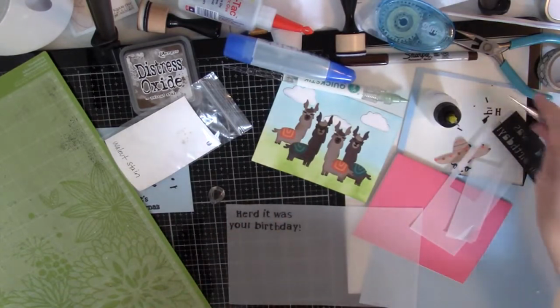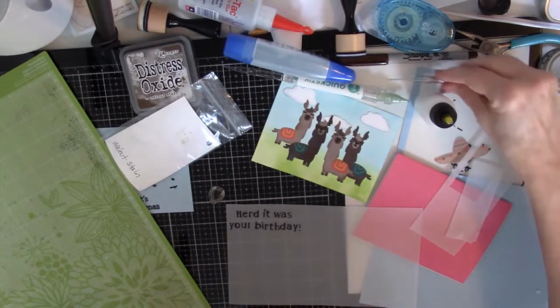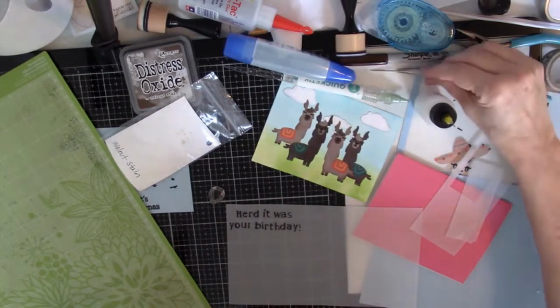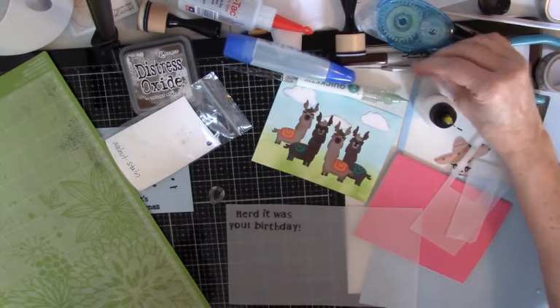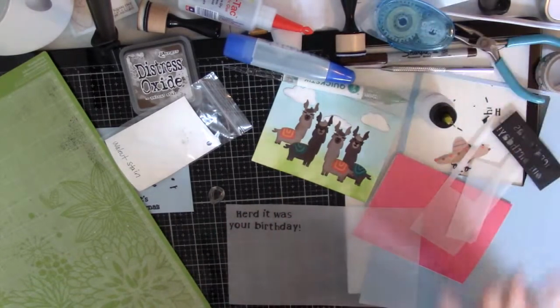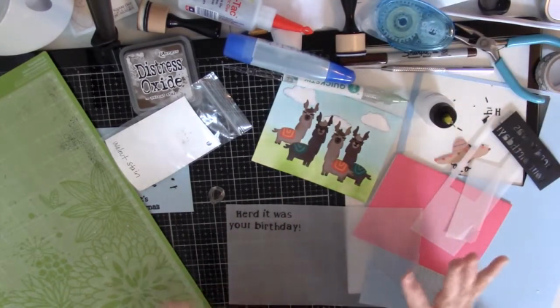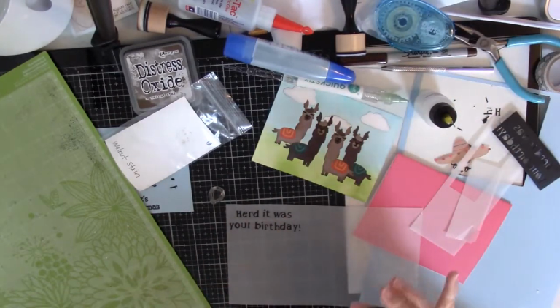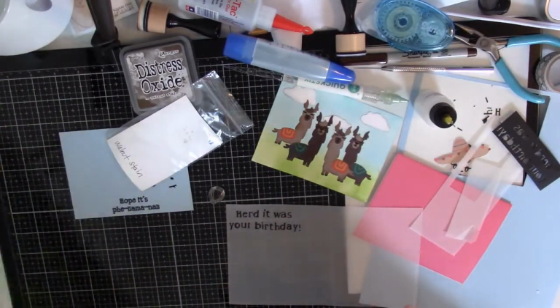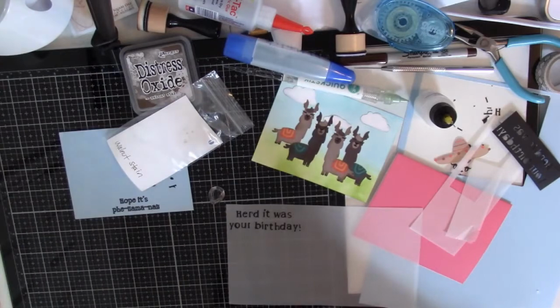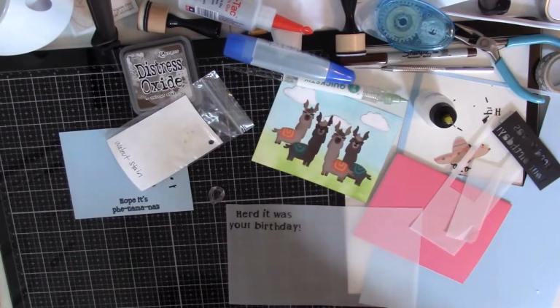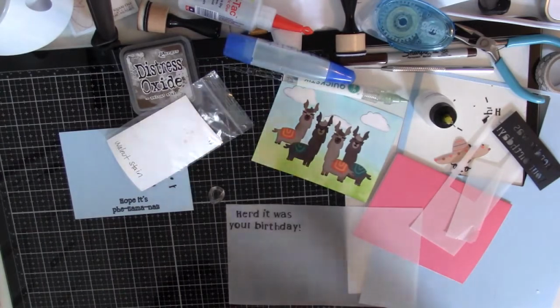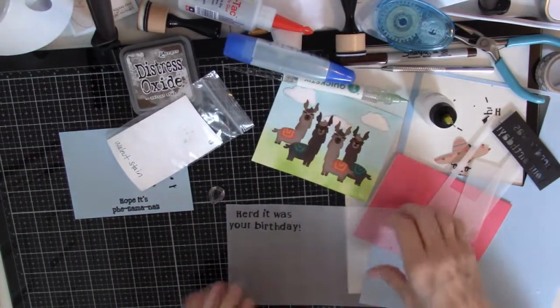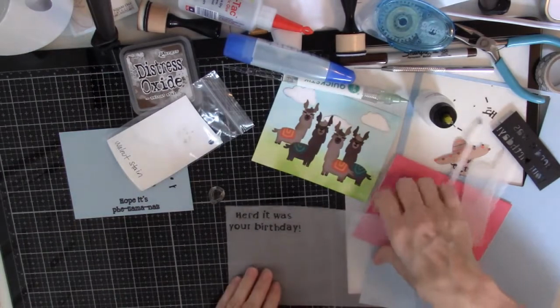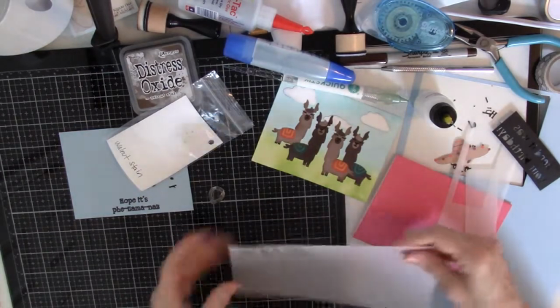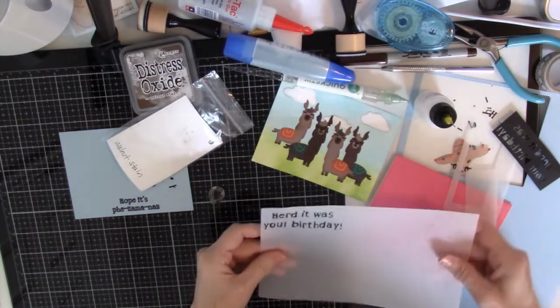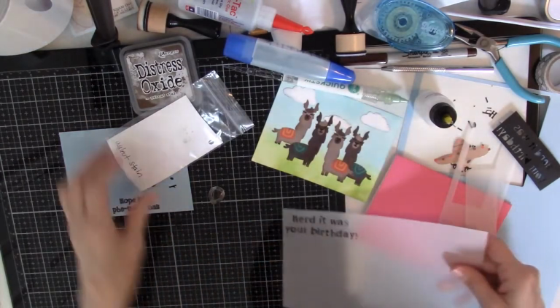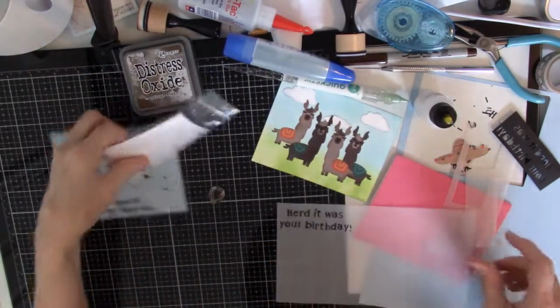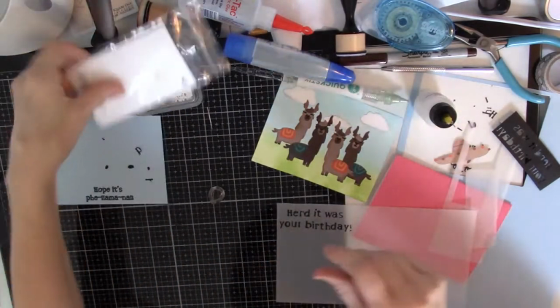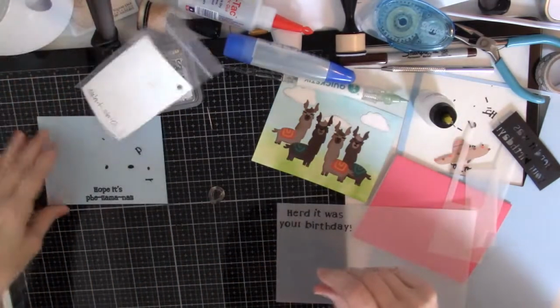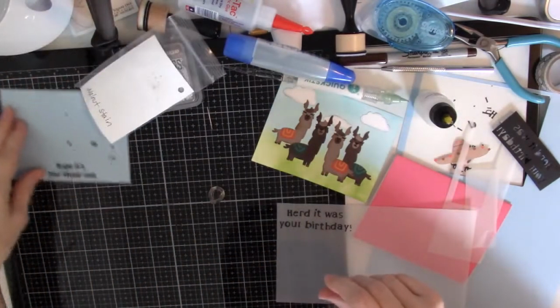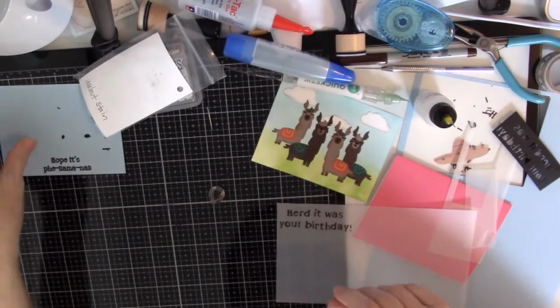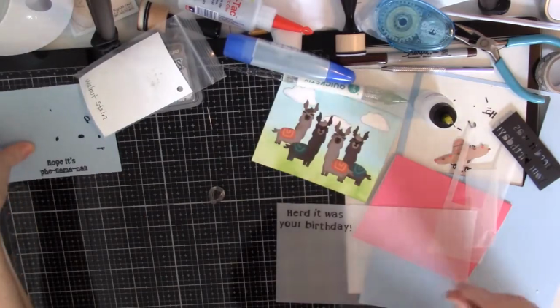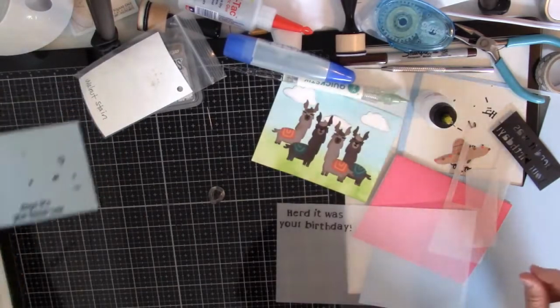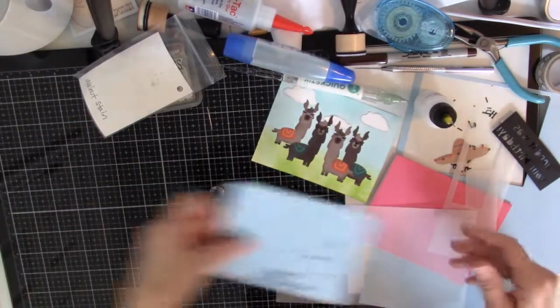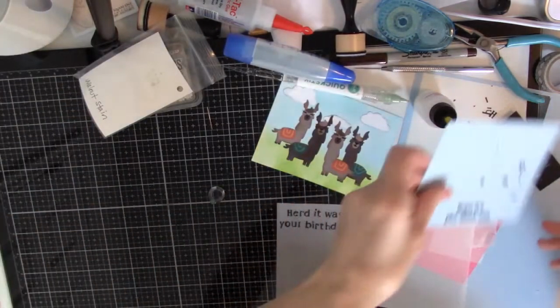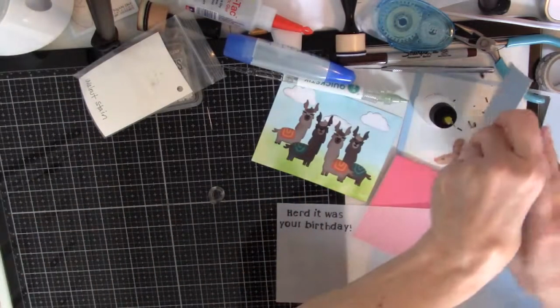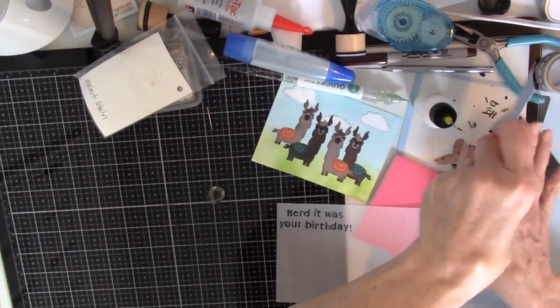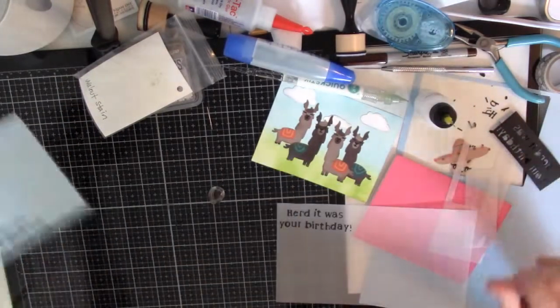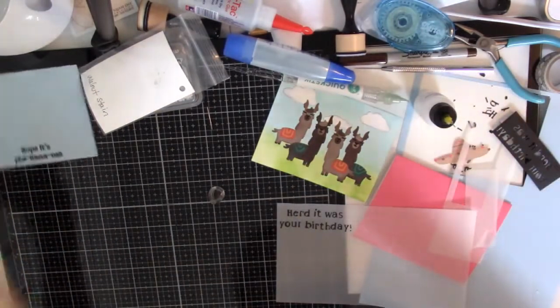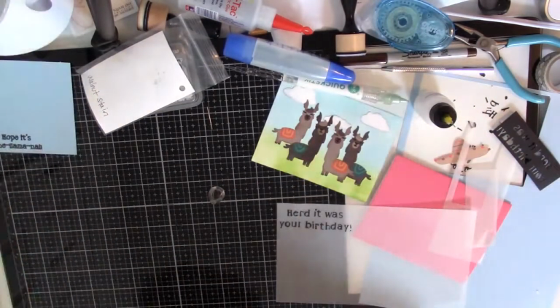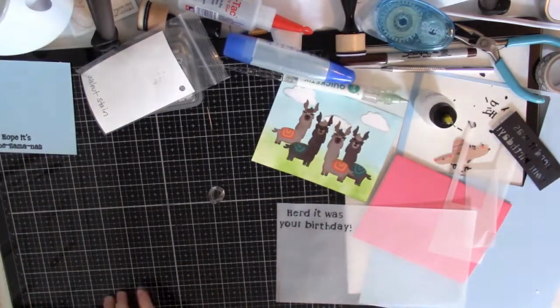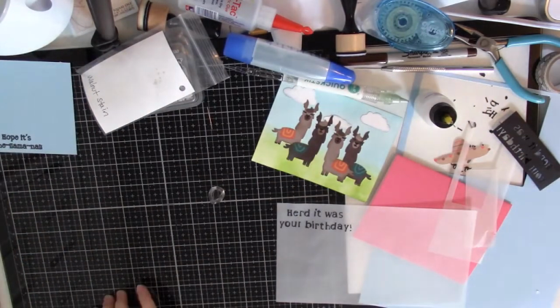Okay, finally got that done. So now I will trim this up and put it on the front.